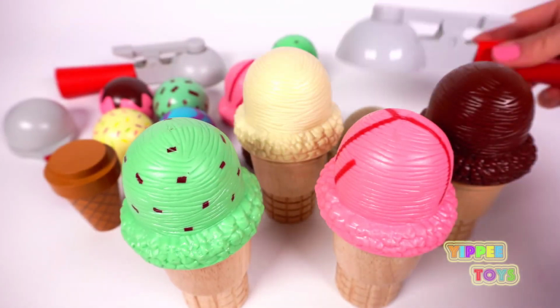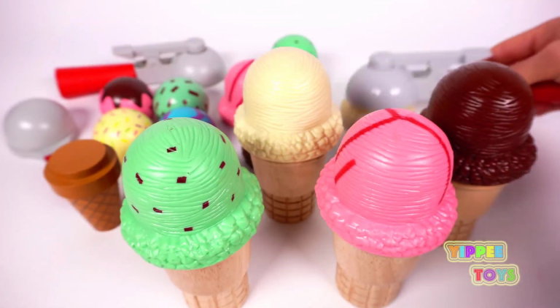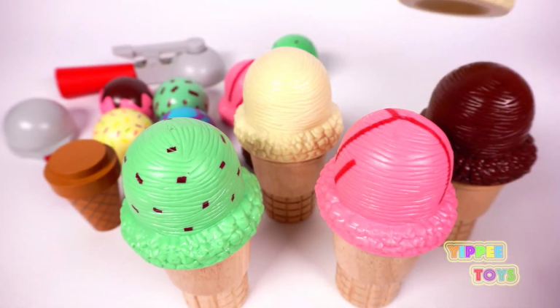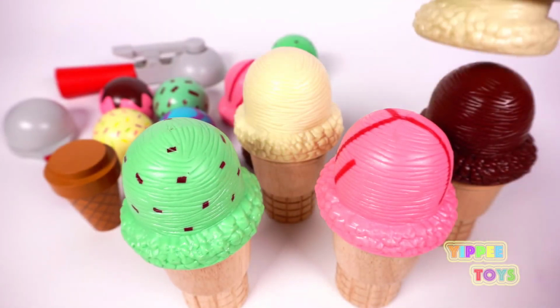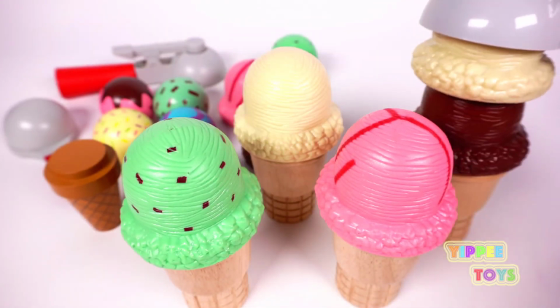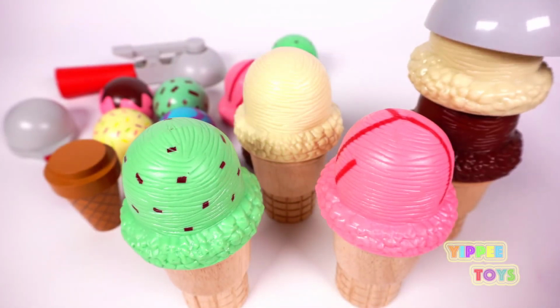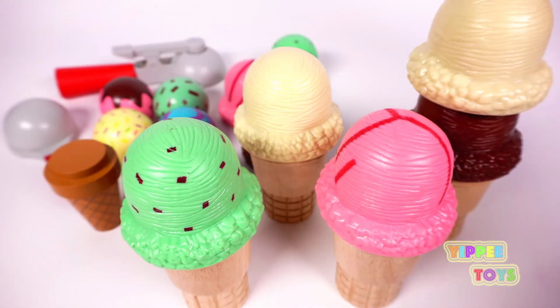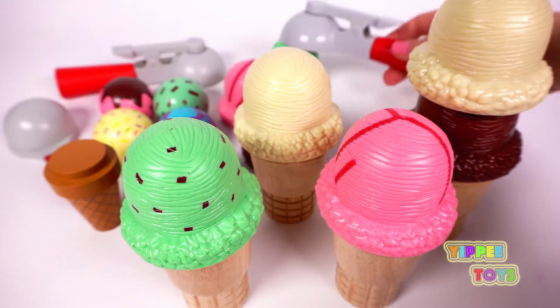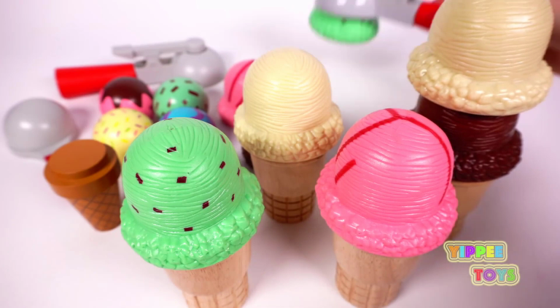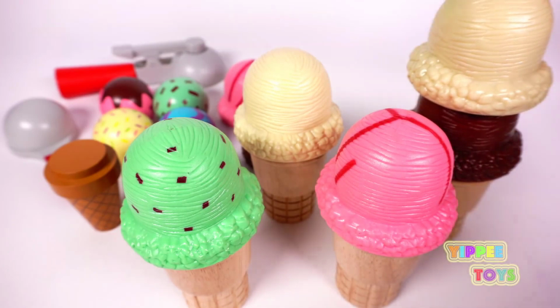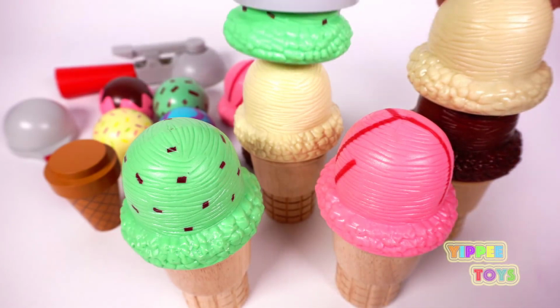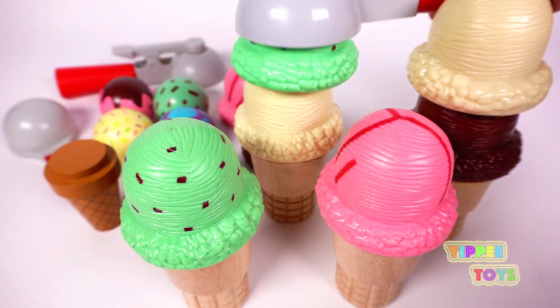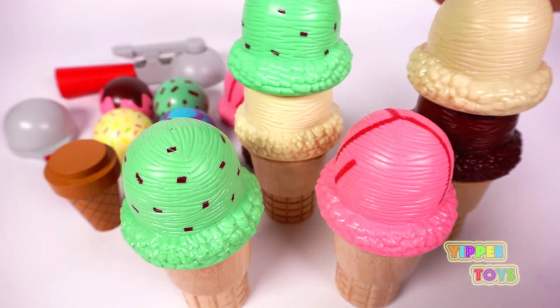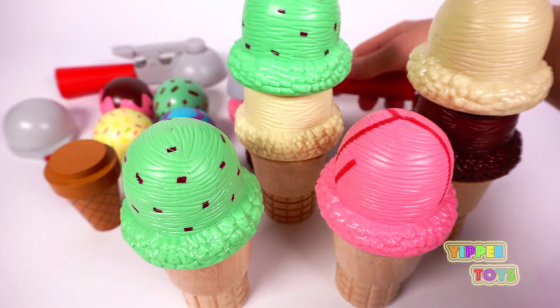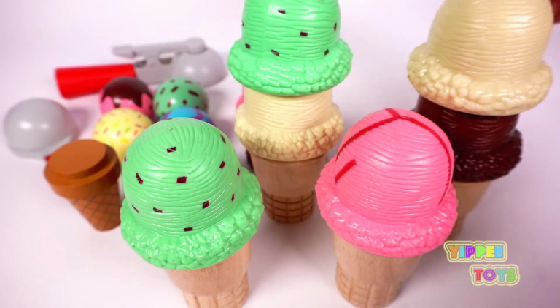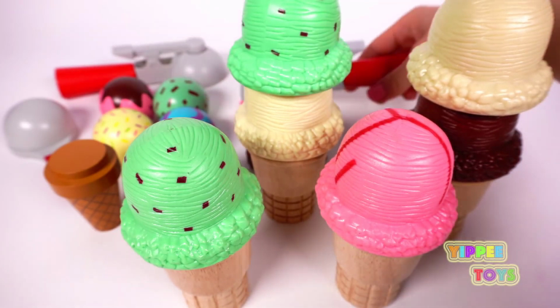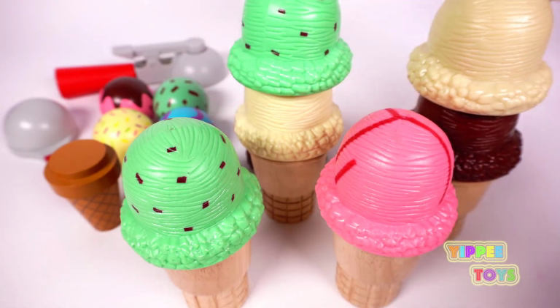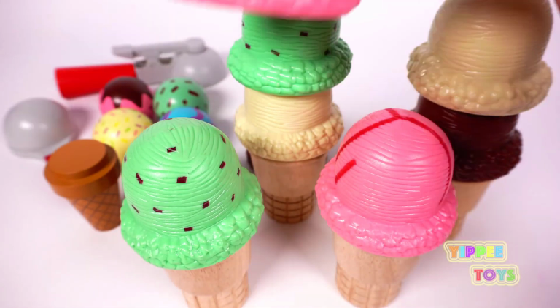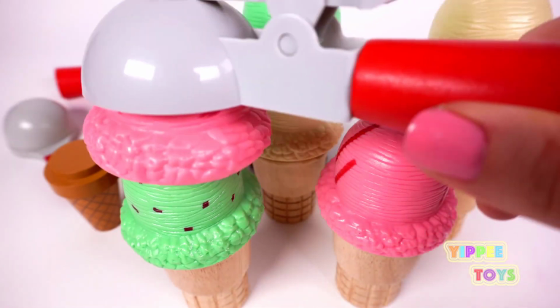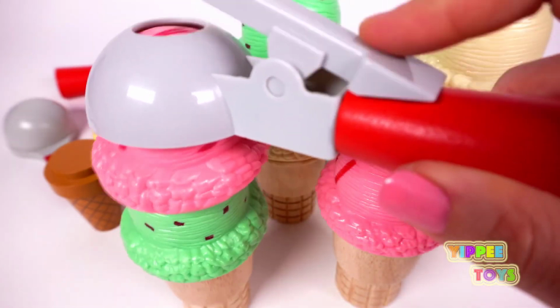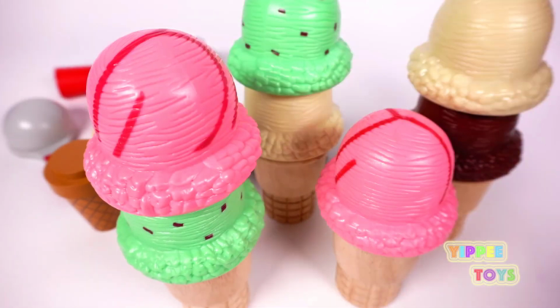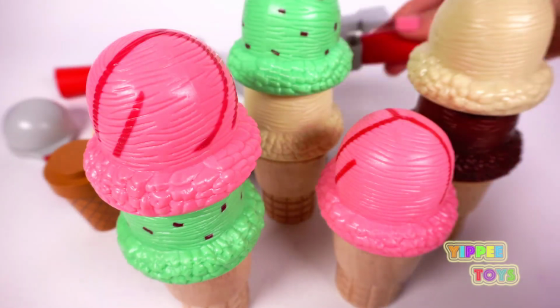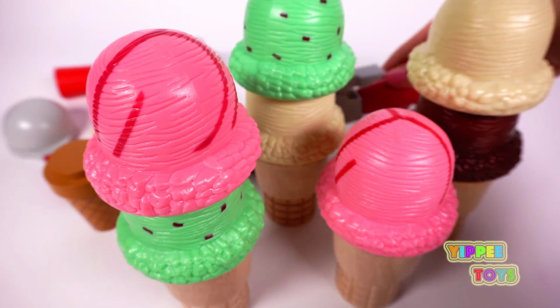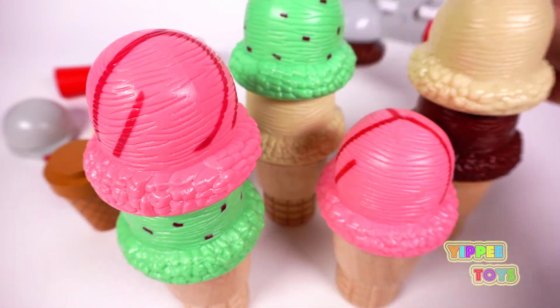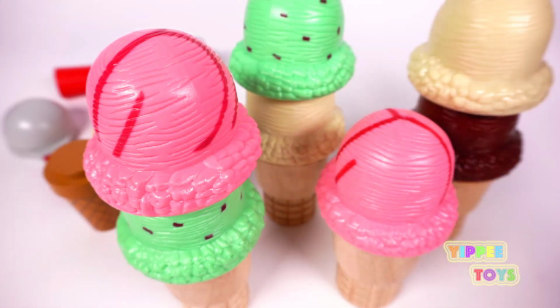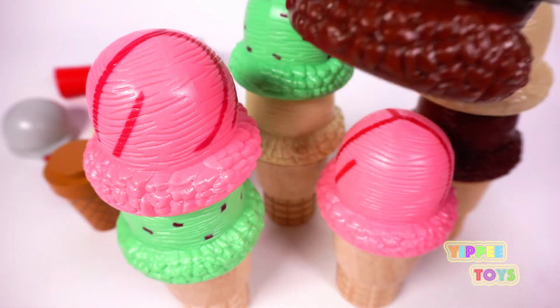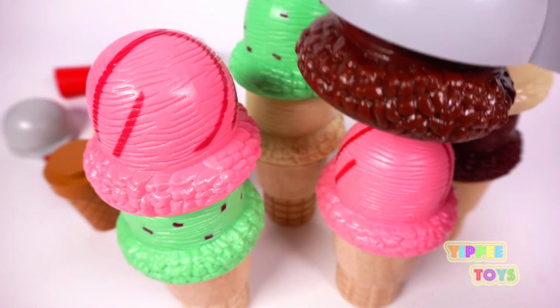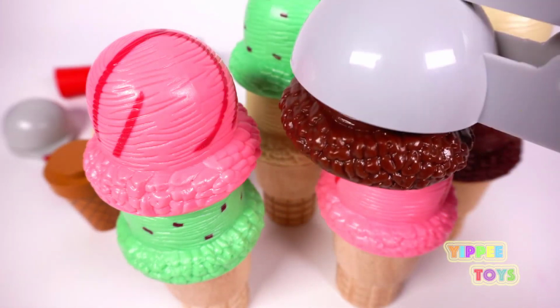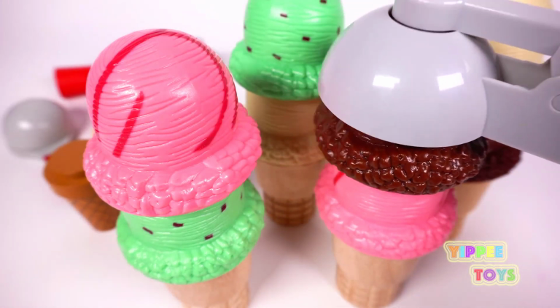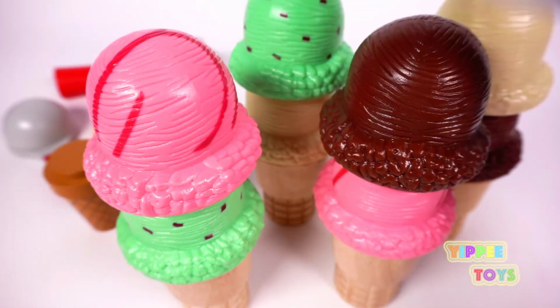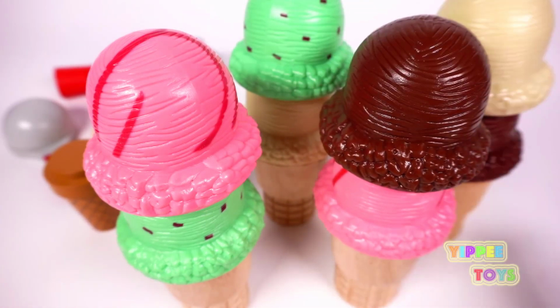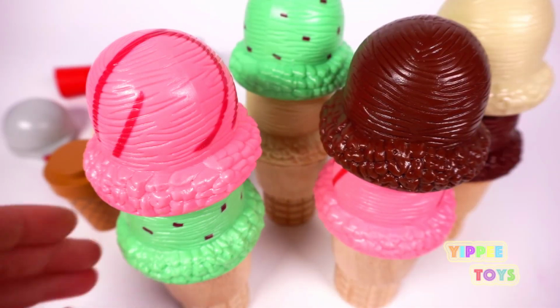Here we have another vanilla. Mint. Strawberry. And chocolate. Yum.